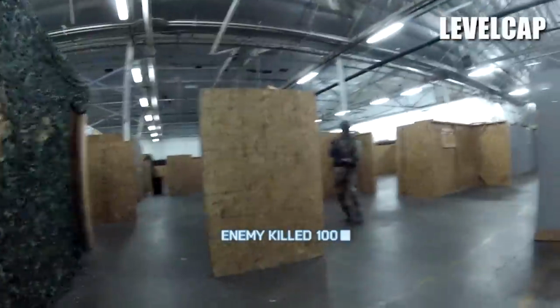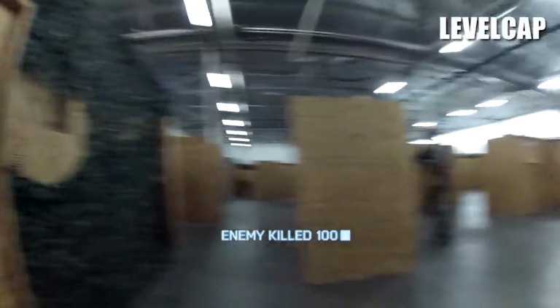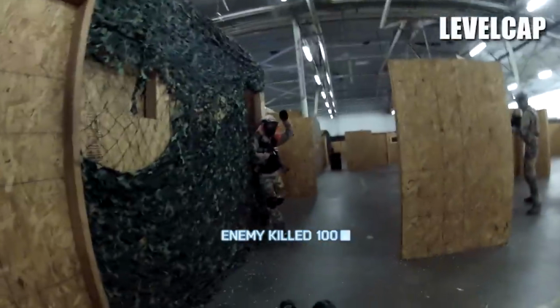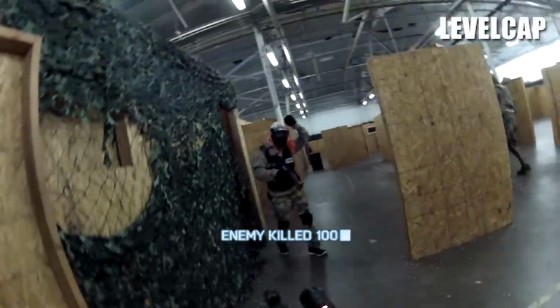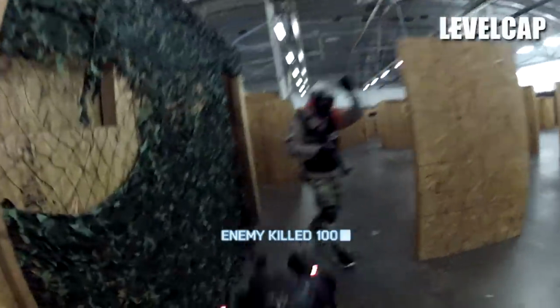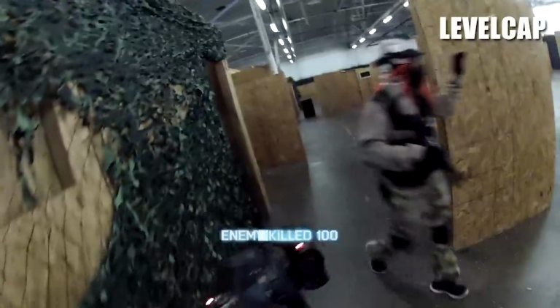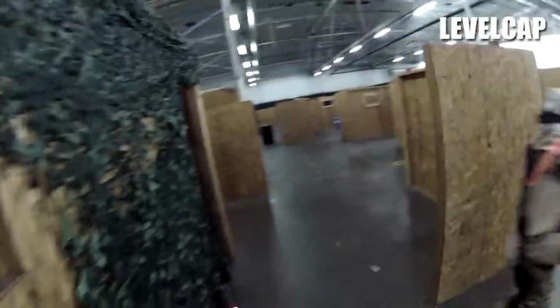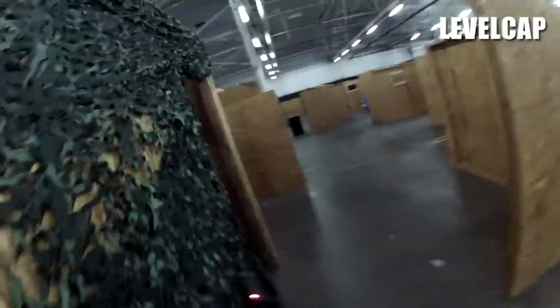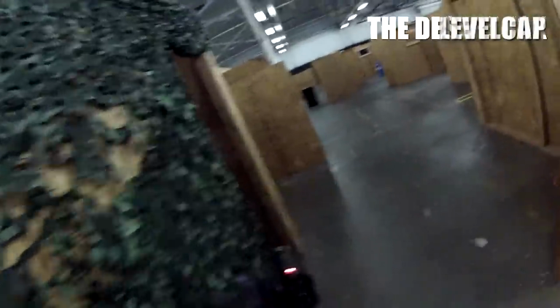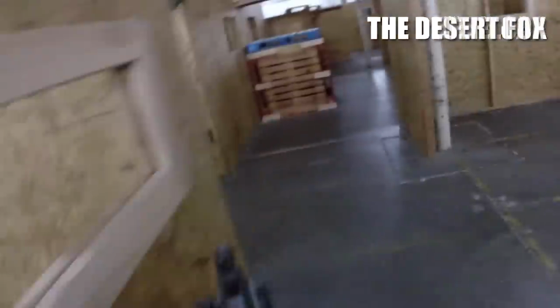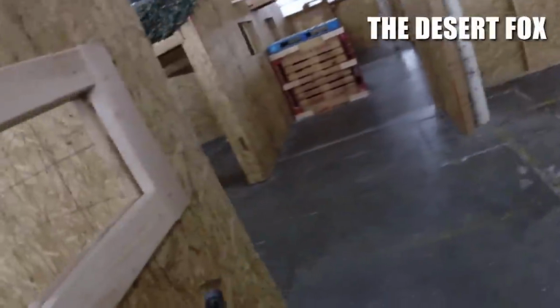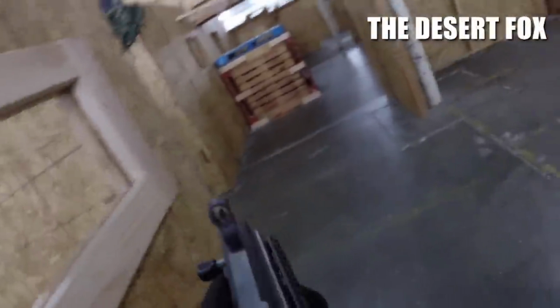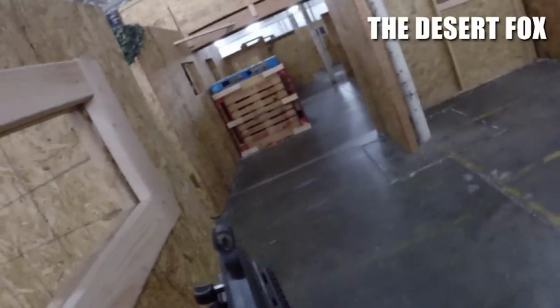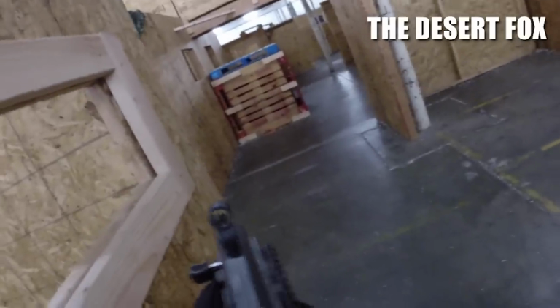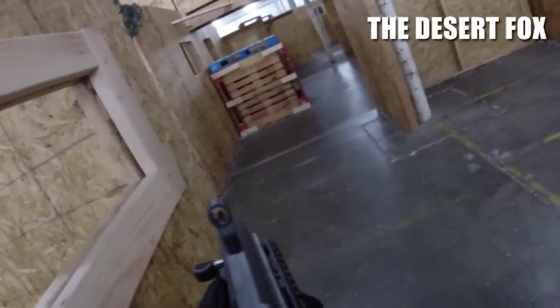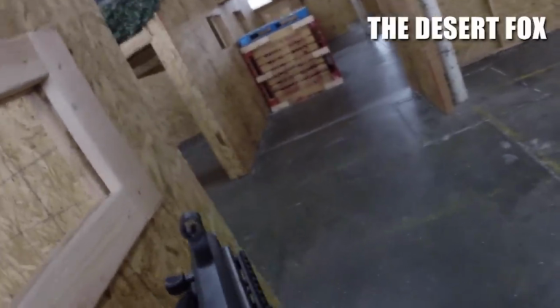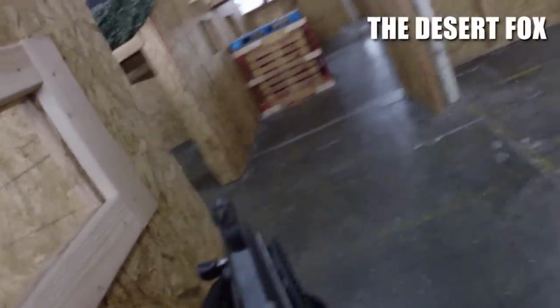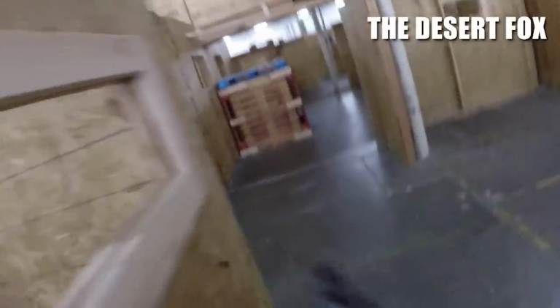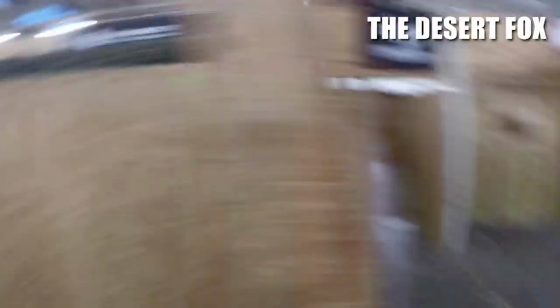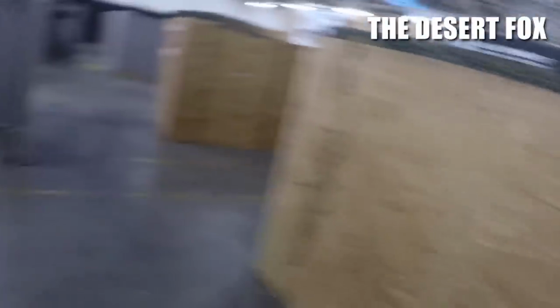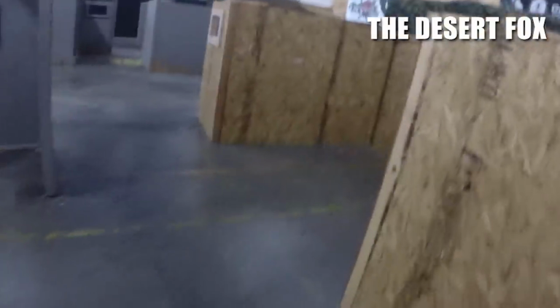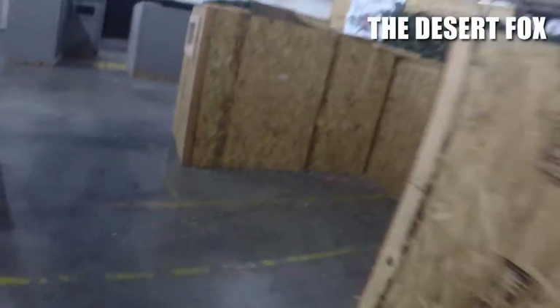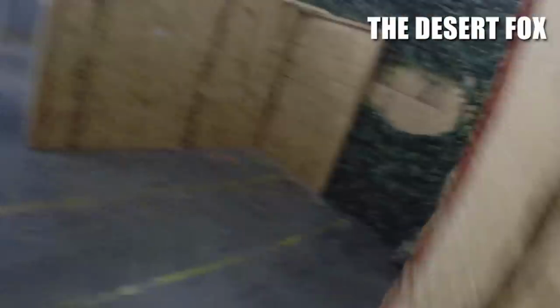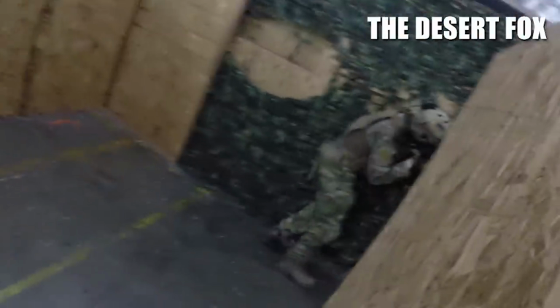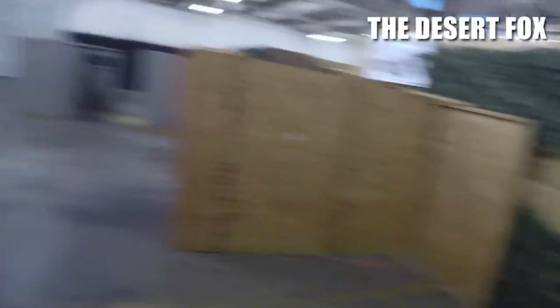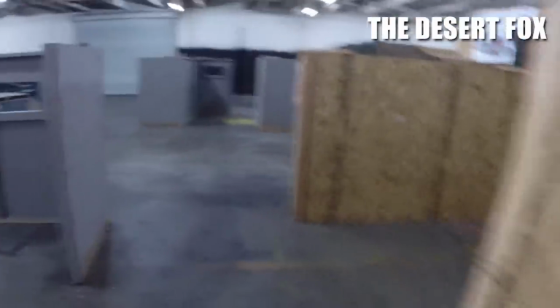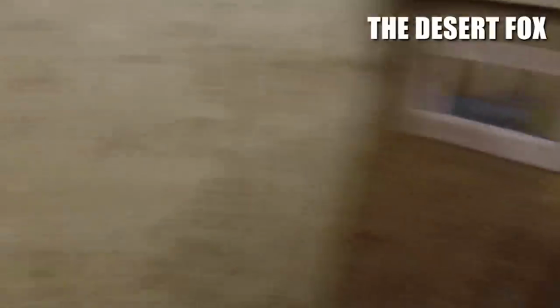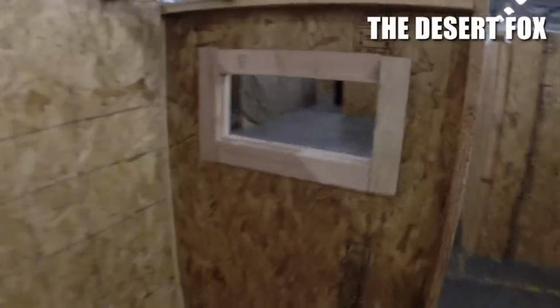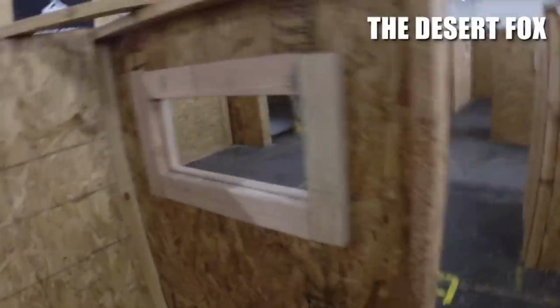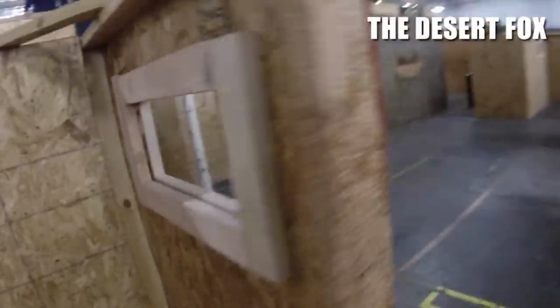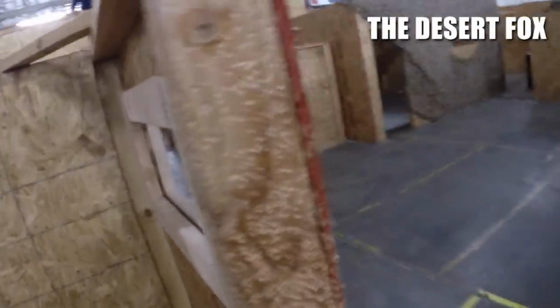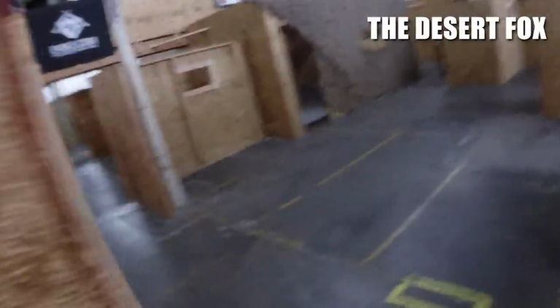That guy's down. Although patience rarely pays off in the world of video games, it certainly does work well in airsoft. There's one more in there, Charlie. Don't peek.